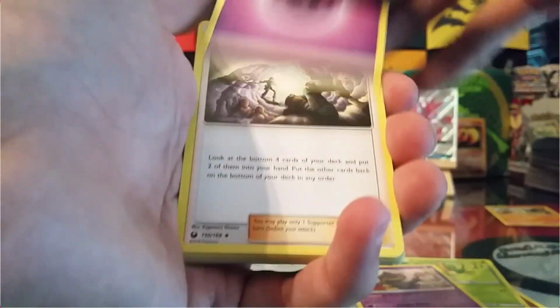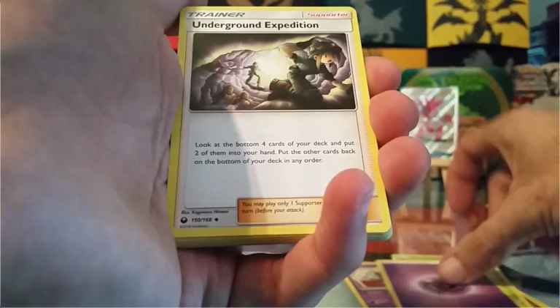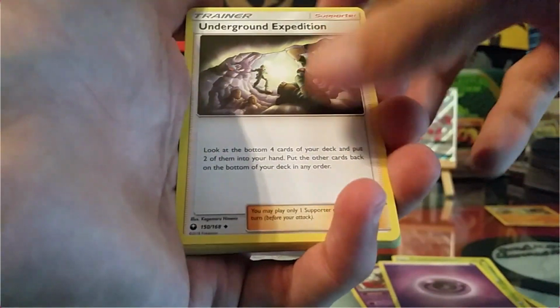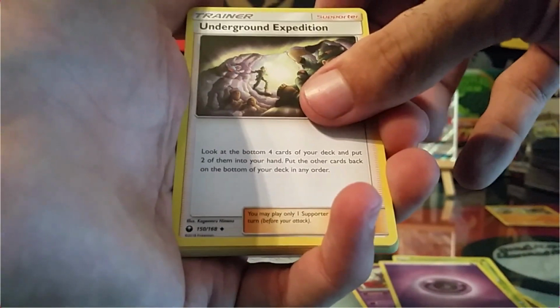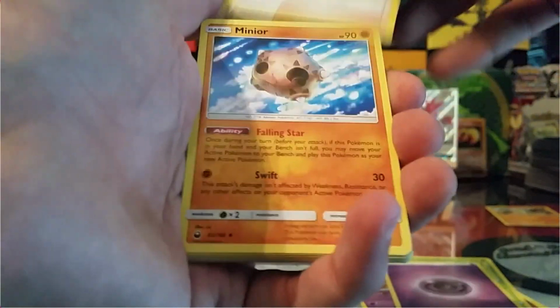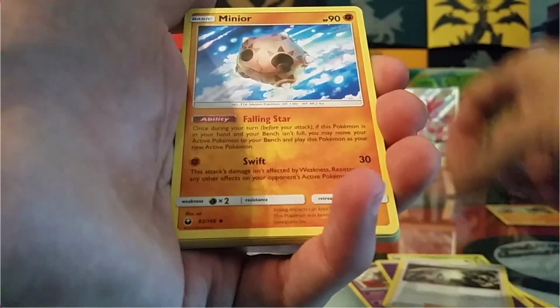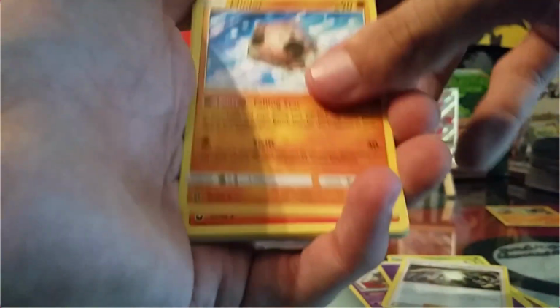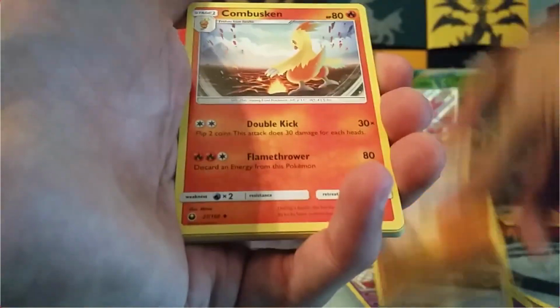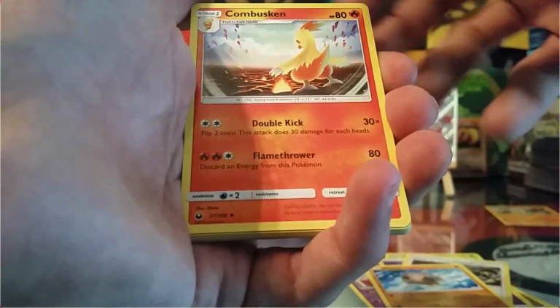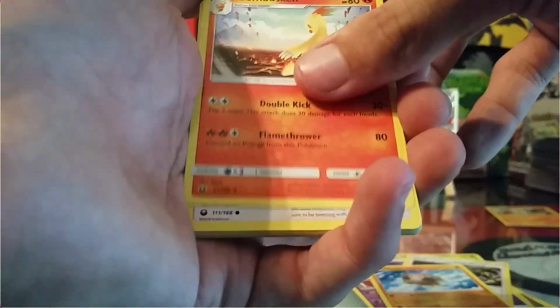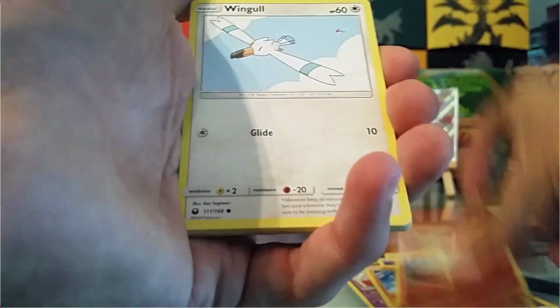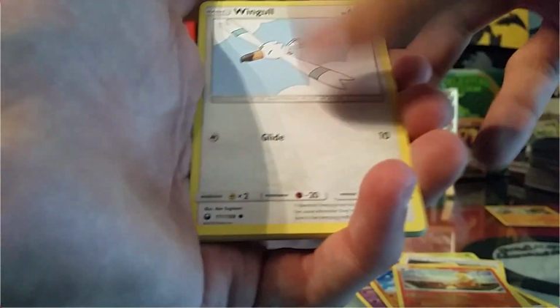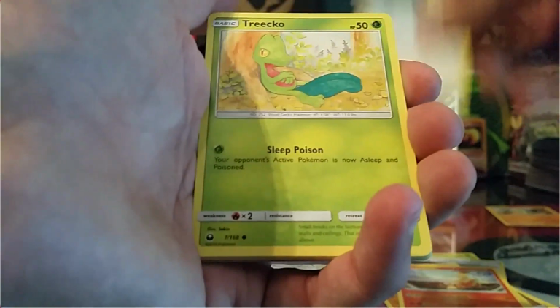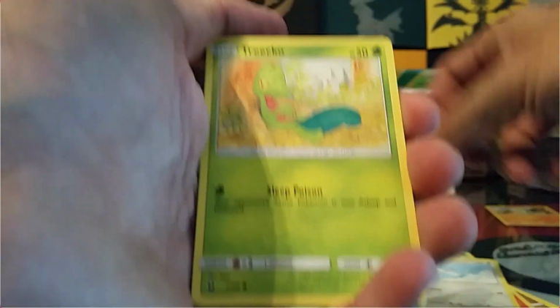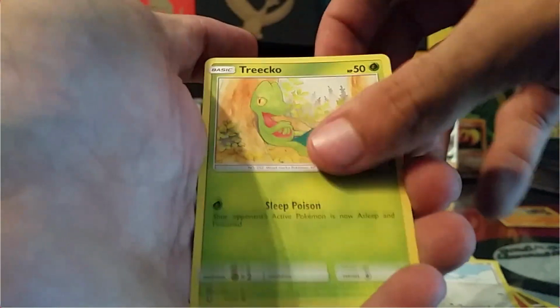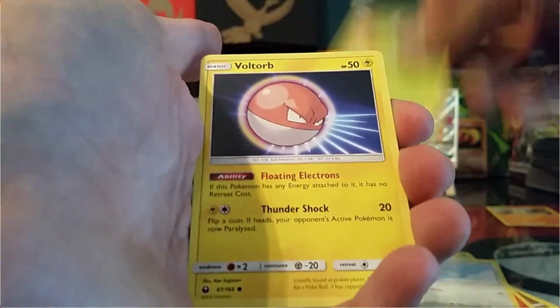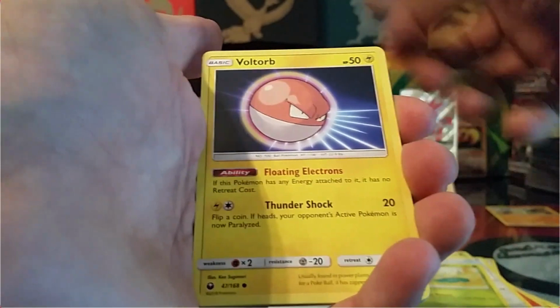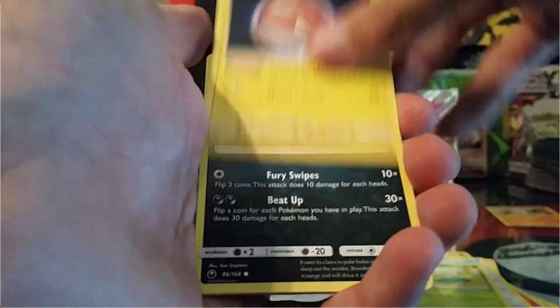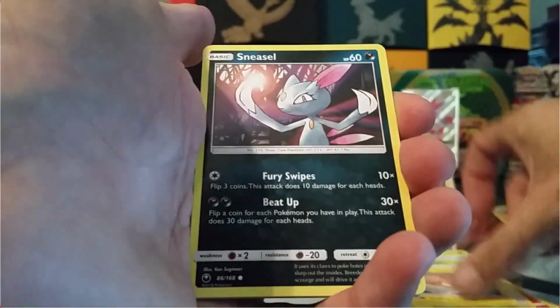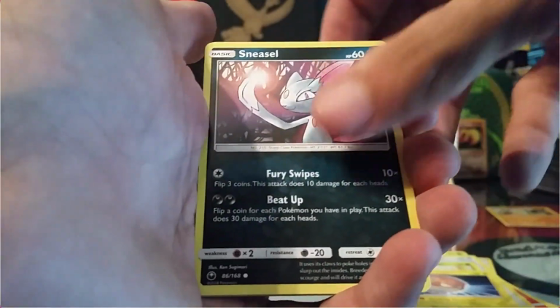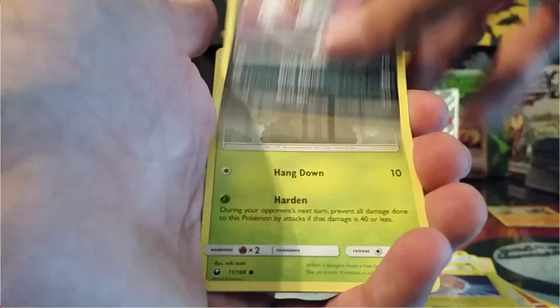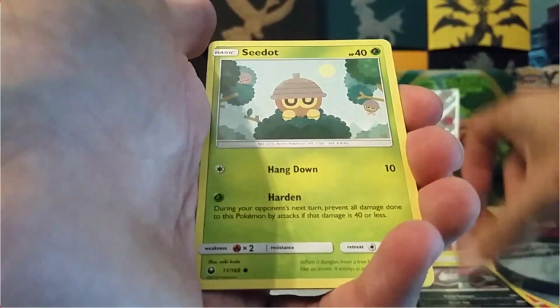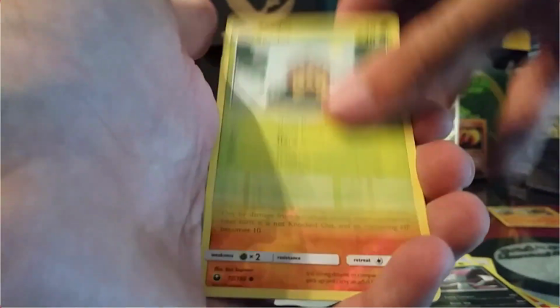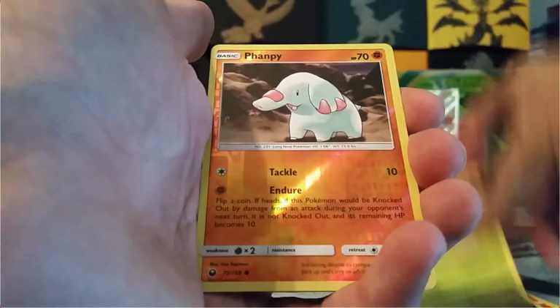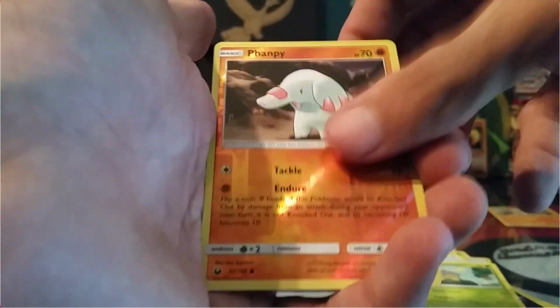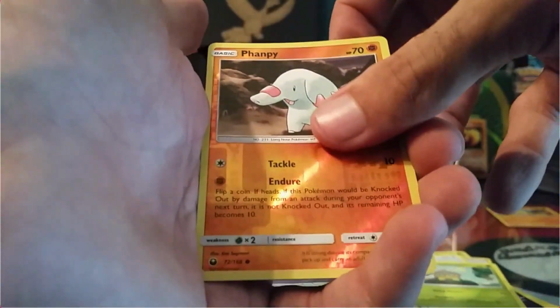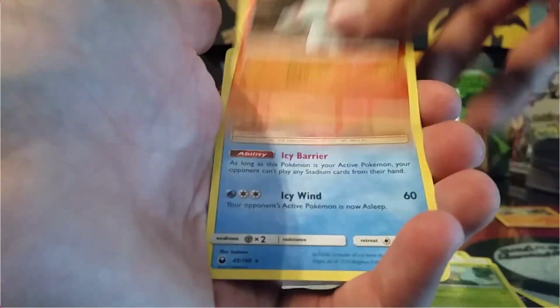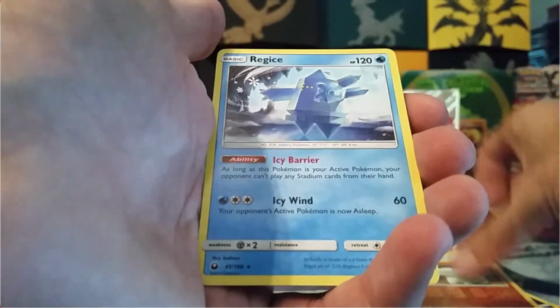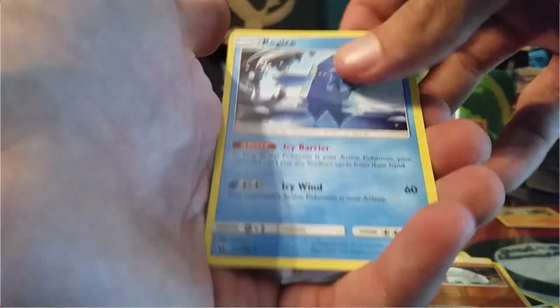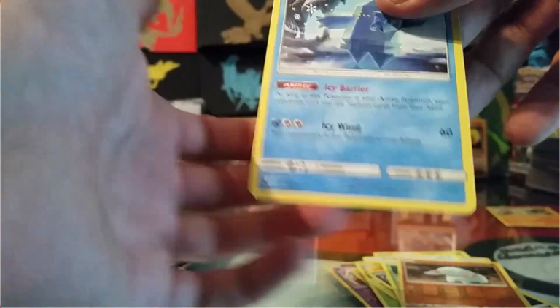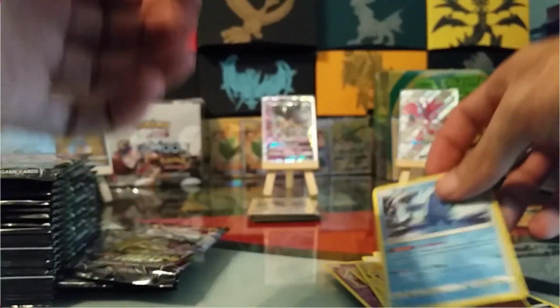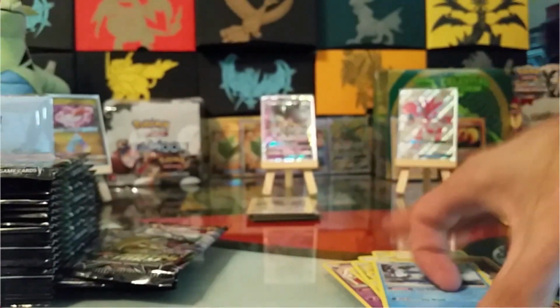We got a Psychic Energy, Underground Expedition, Vineyard, Combusken, Swingle, Trico, Voltorb, Sneasel, Sea Dot, a Reverse Phantasy, and a non-holo rare Red Gyarados.